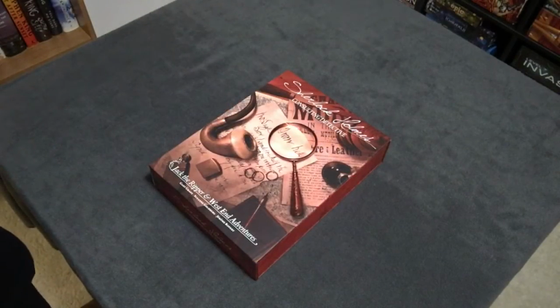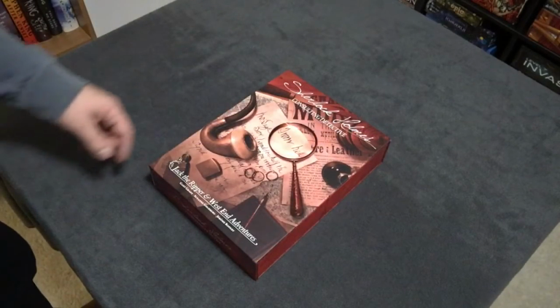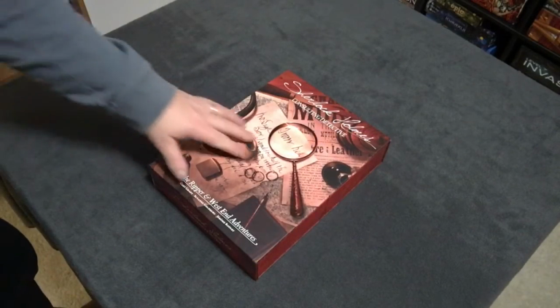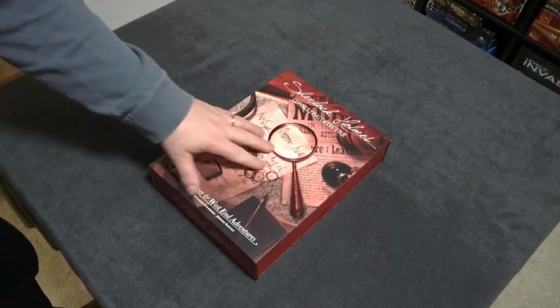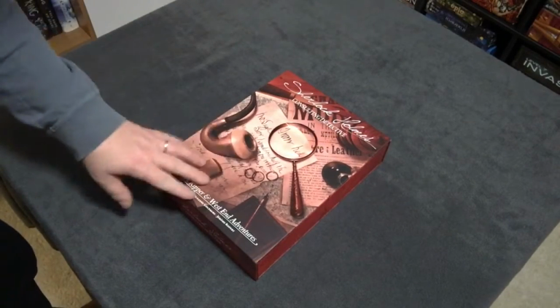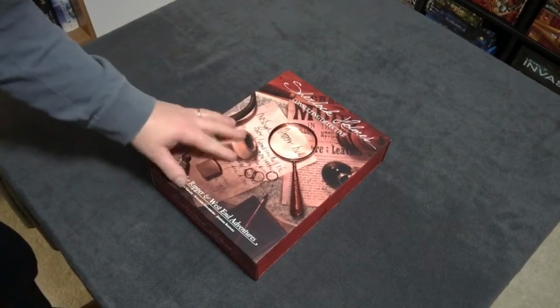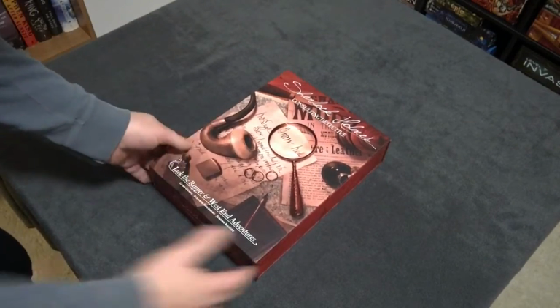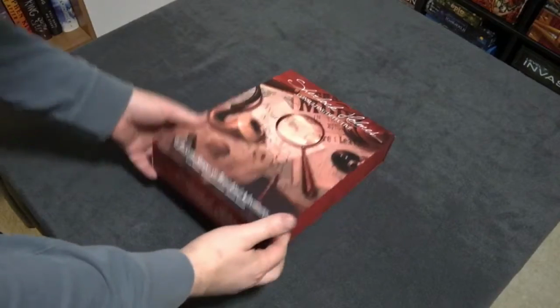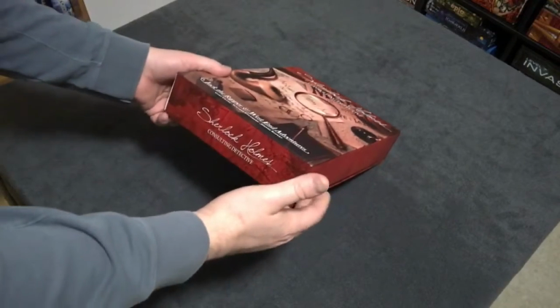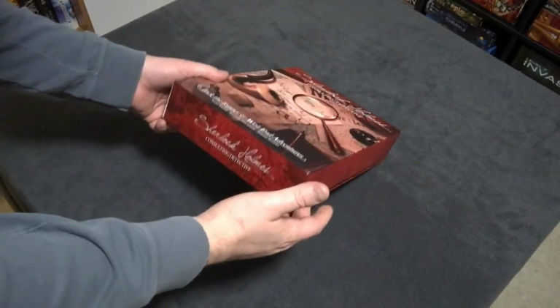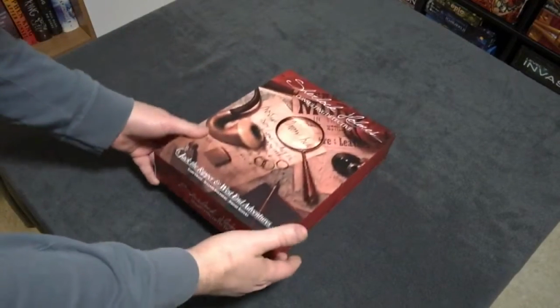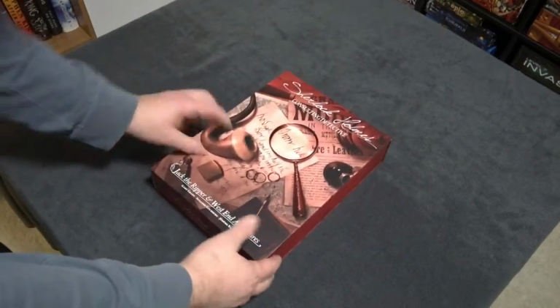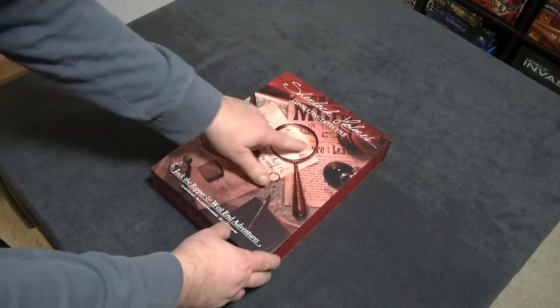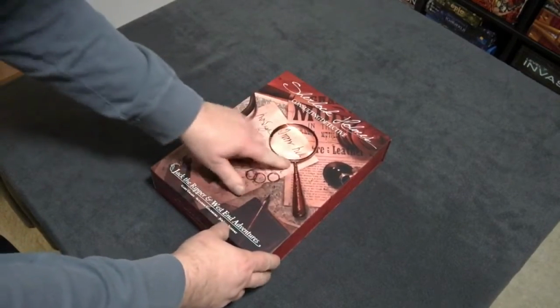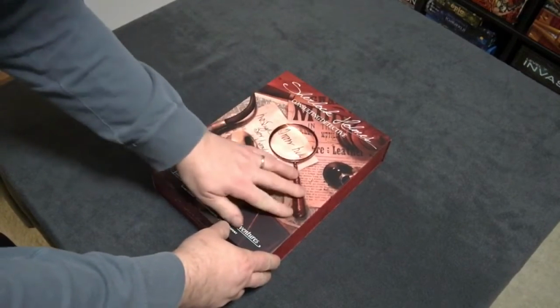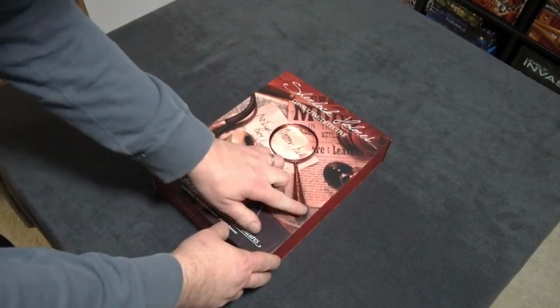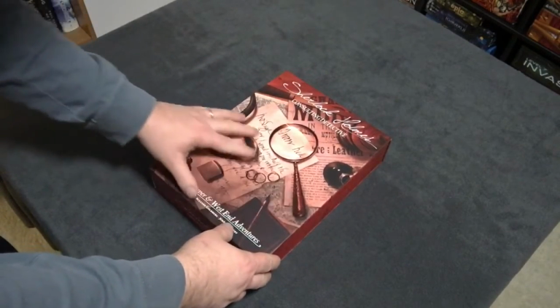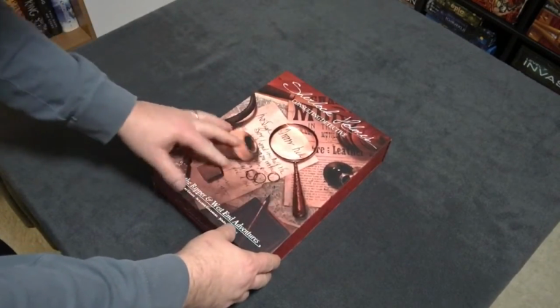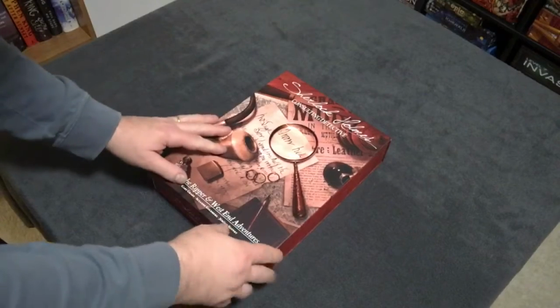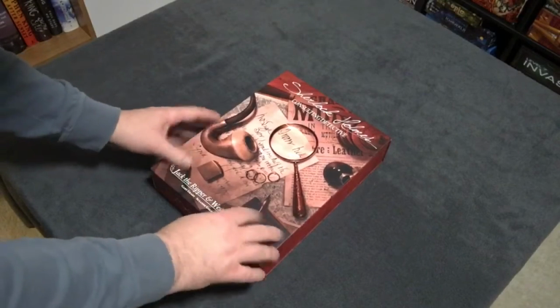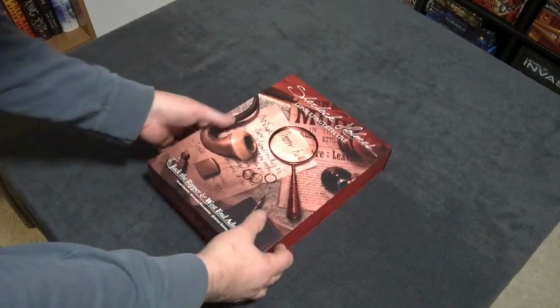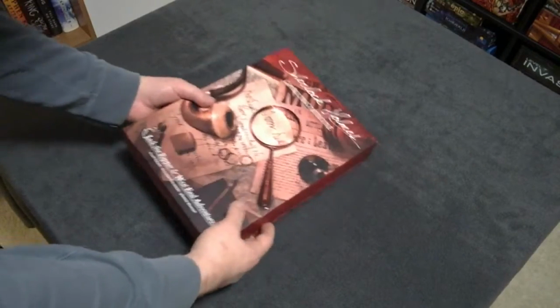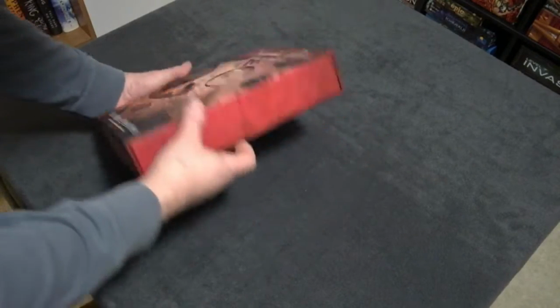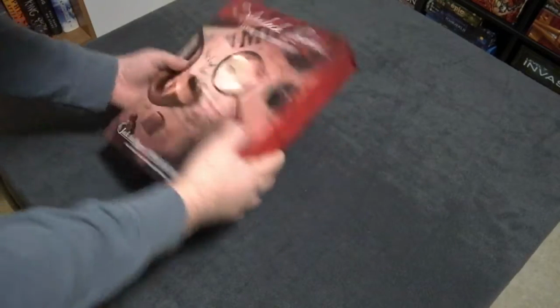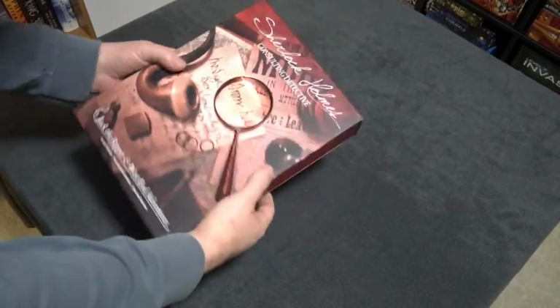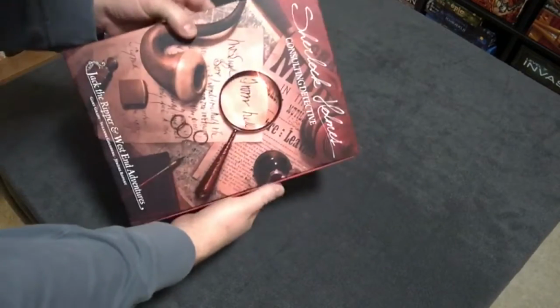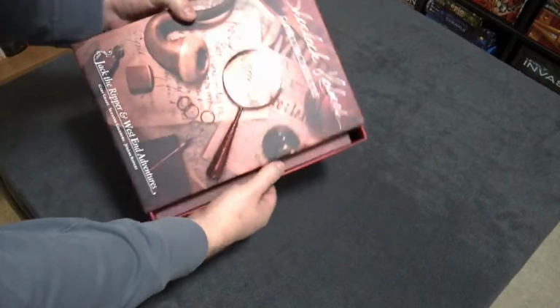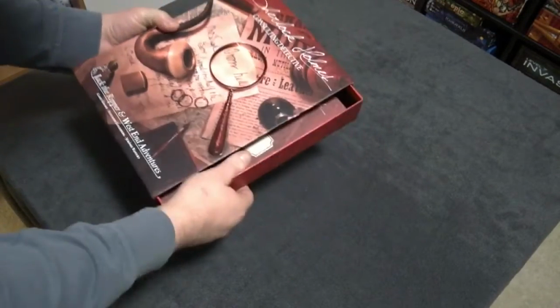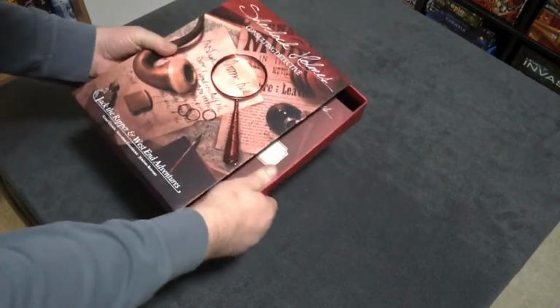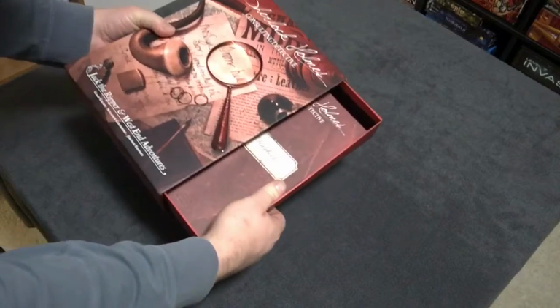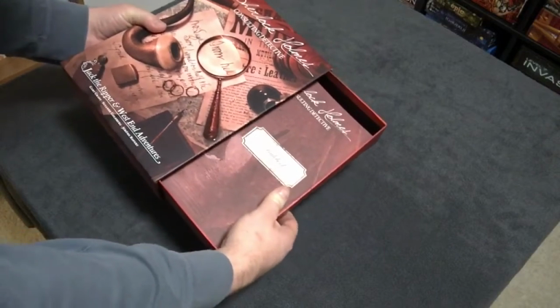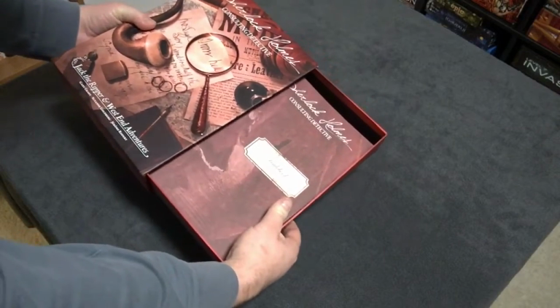As you can see, it's a pretty hefty box — quite heavy. The magnifying glass is embossed. It's a very nice, very sturdy box, and it has a nice slip cover.